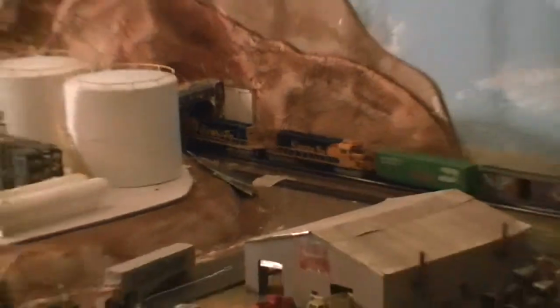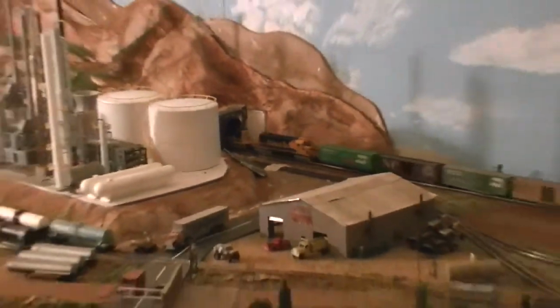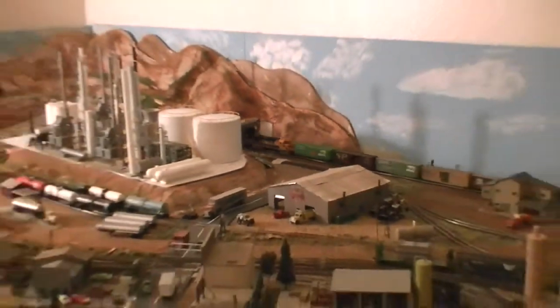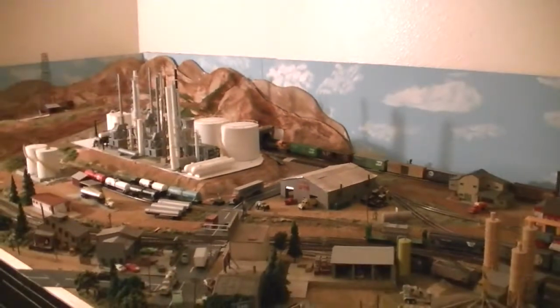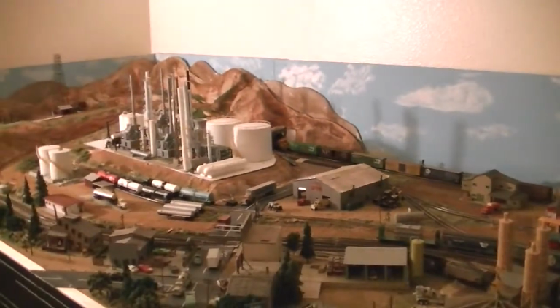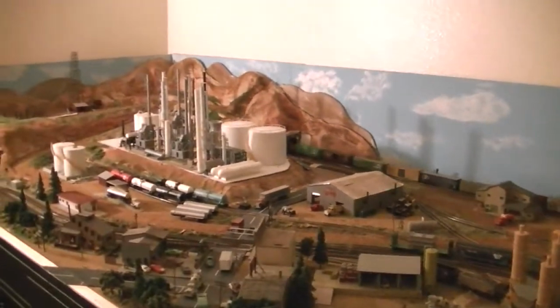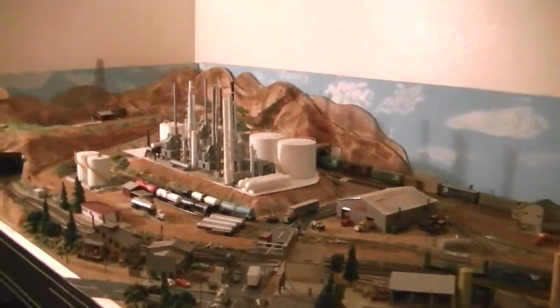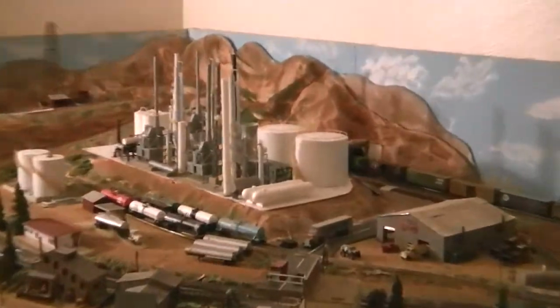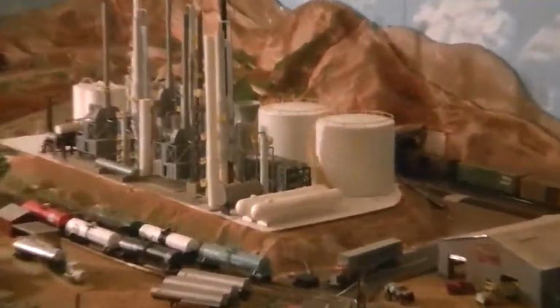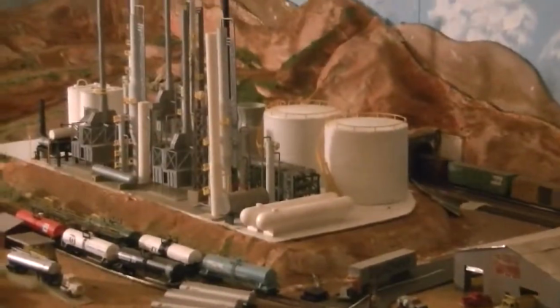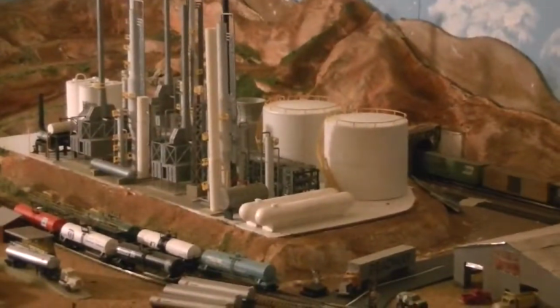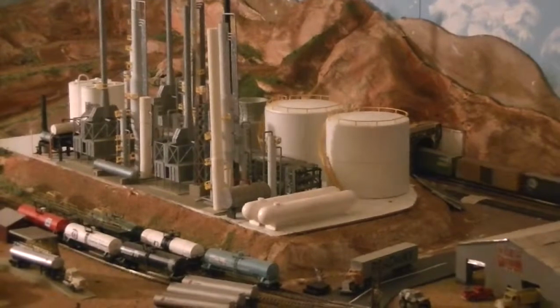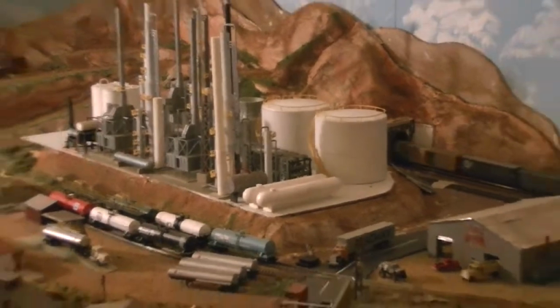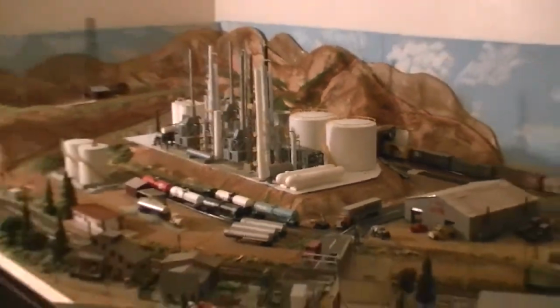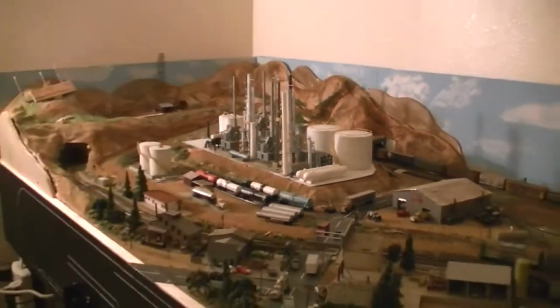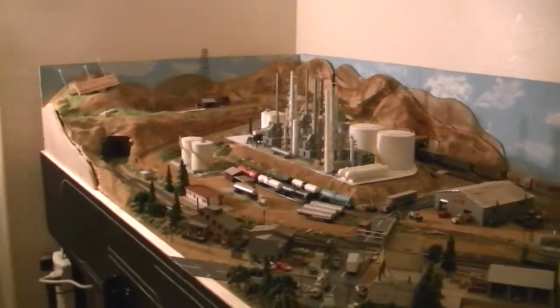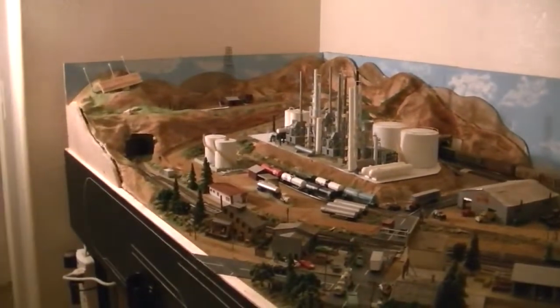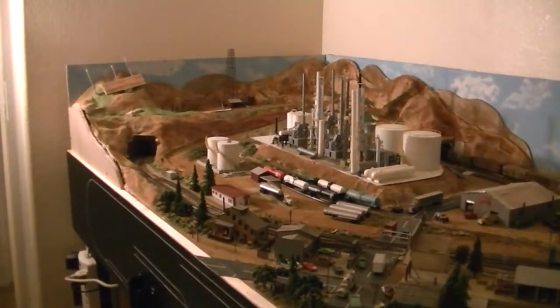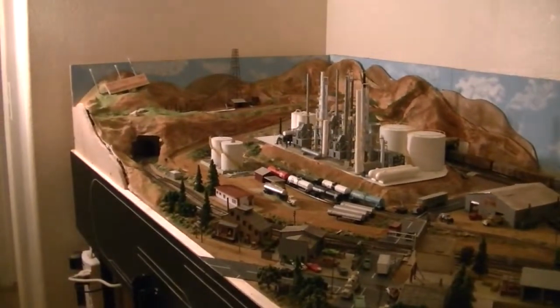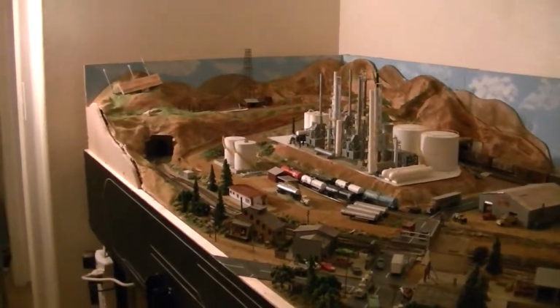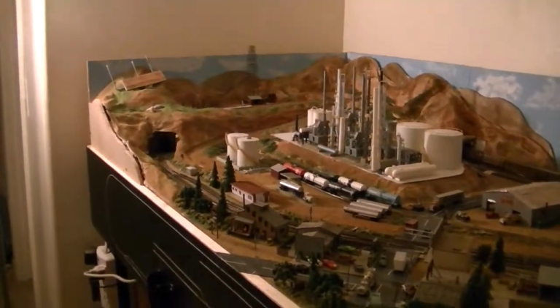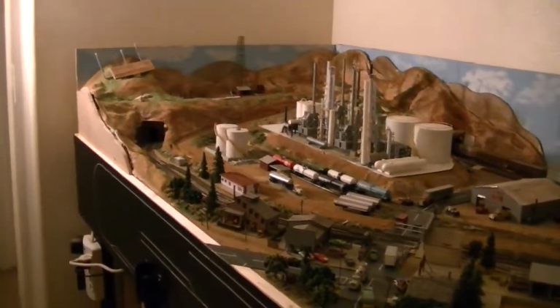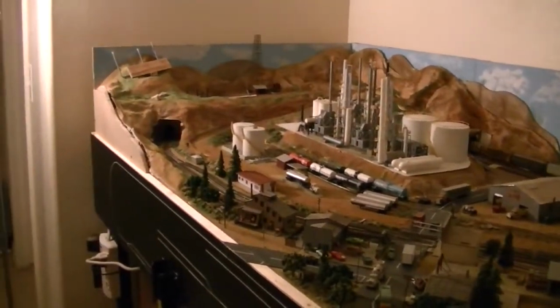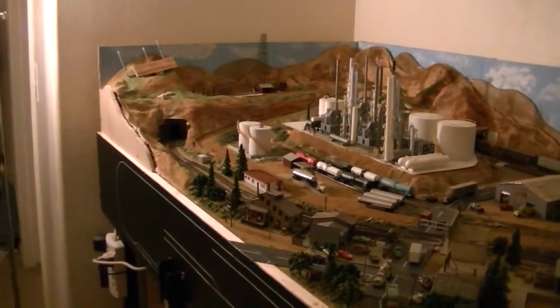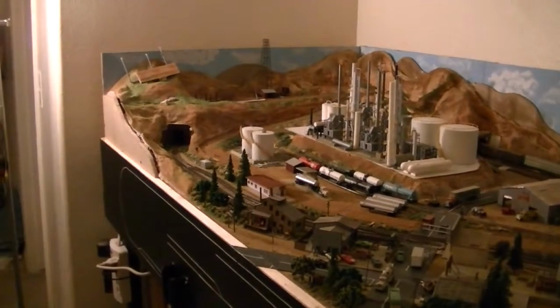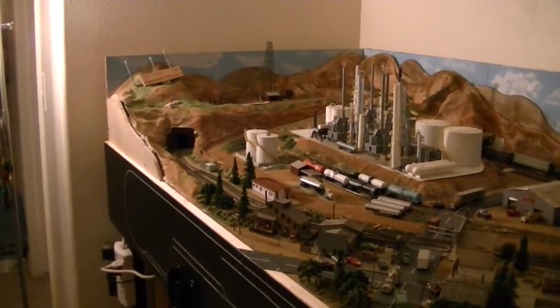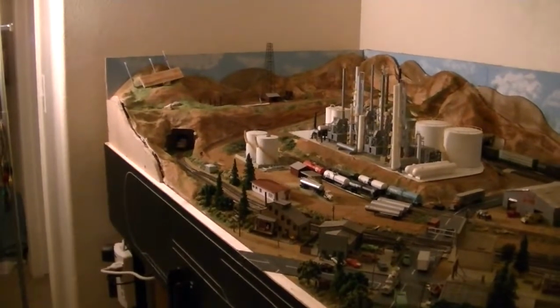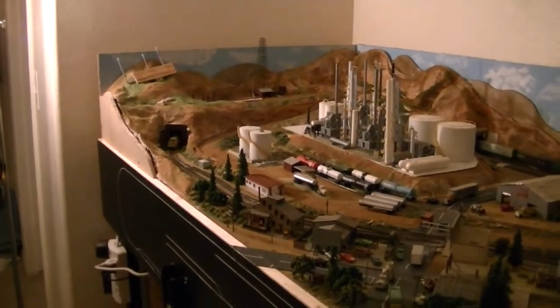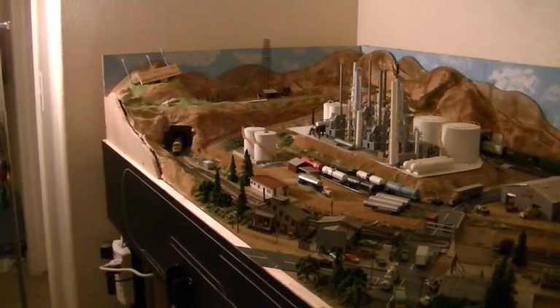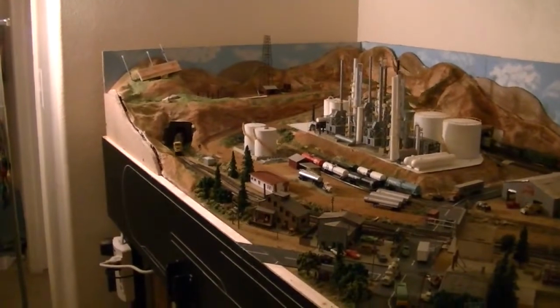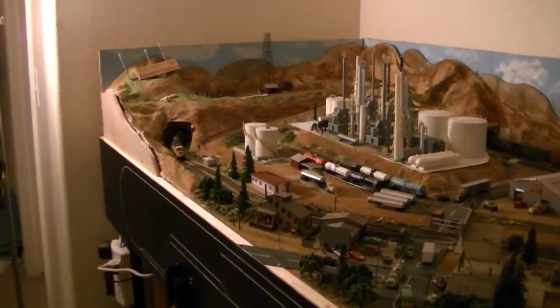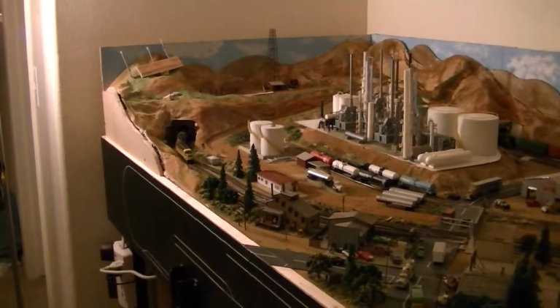A nice train goes in there. I'll show you my refinery. This layout has two sidings on it, so it is possible to run two trains on here at the same time.